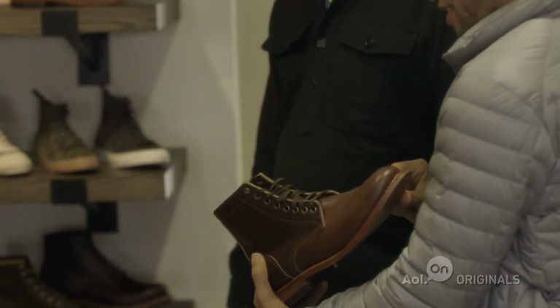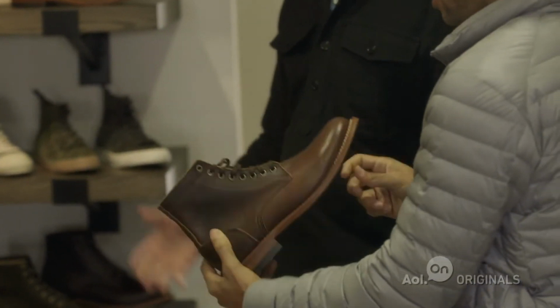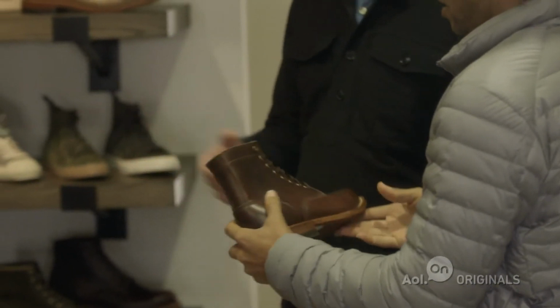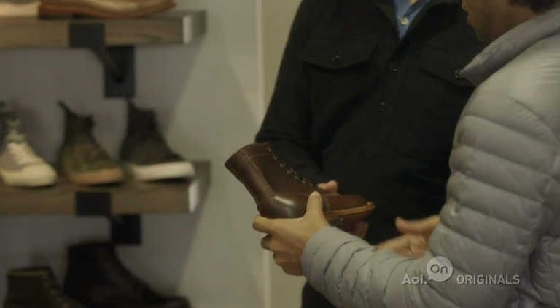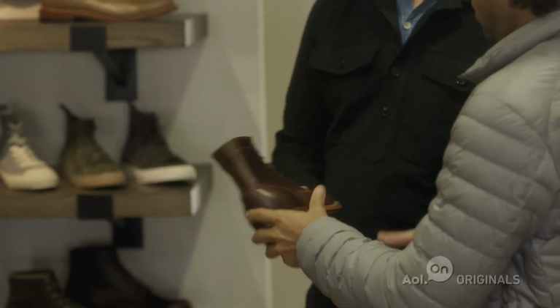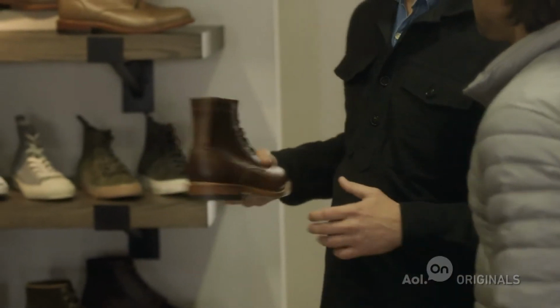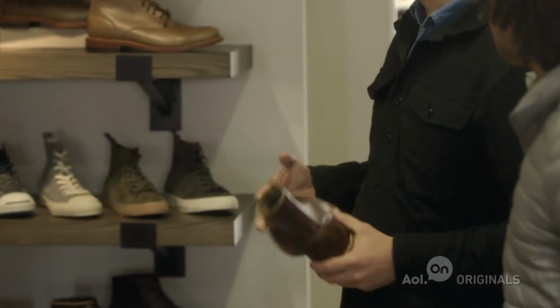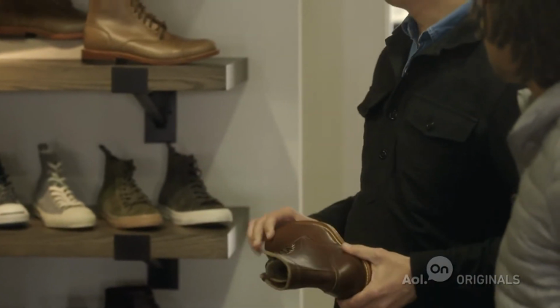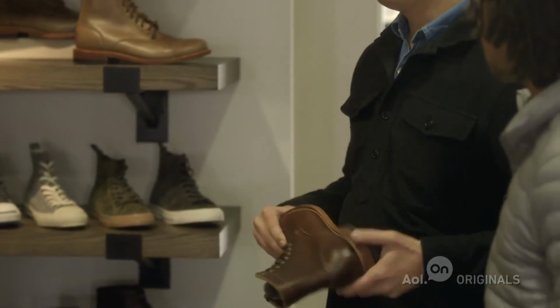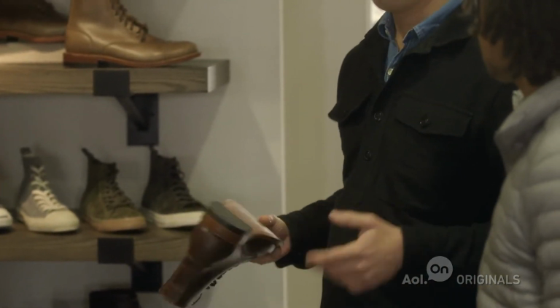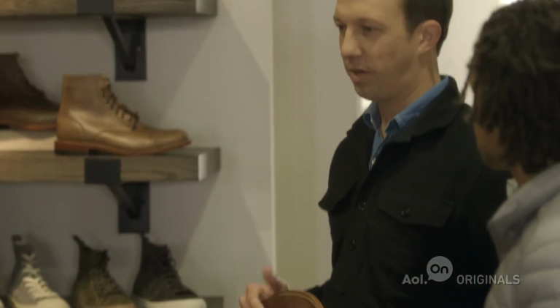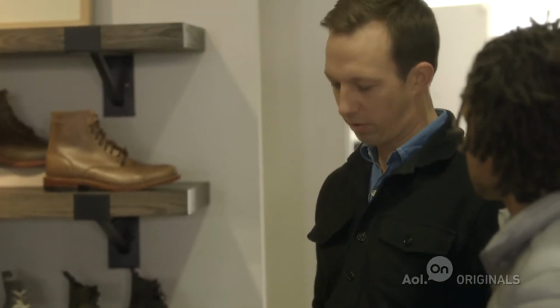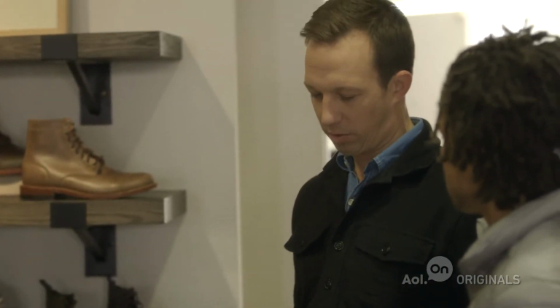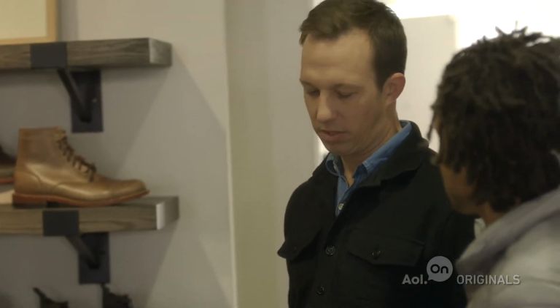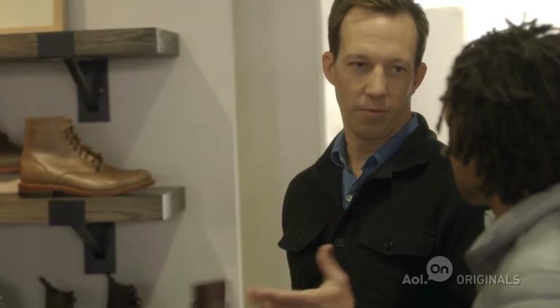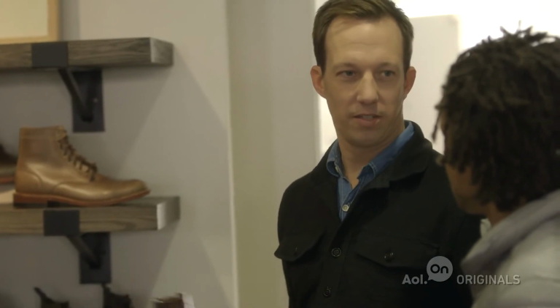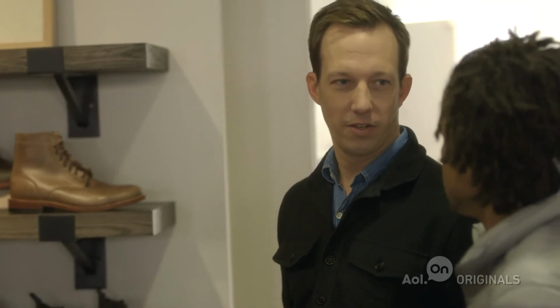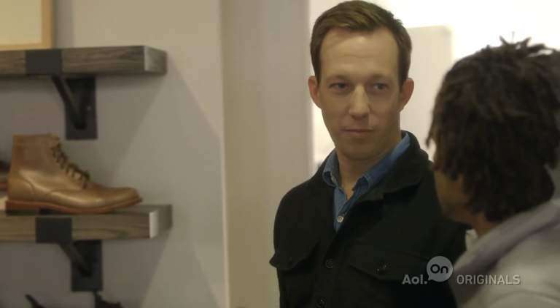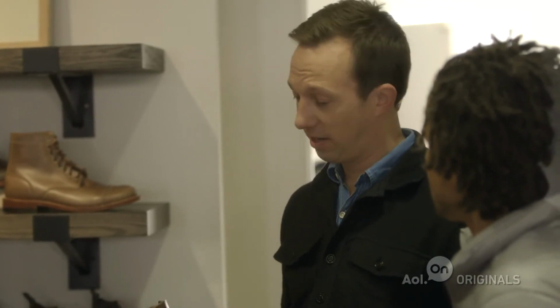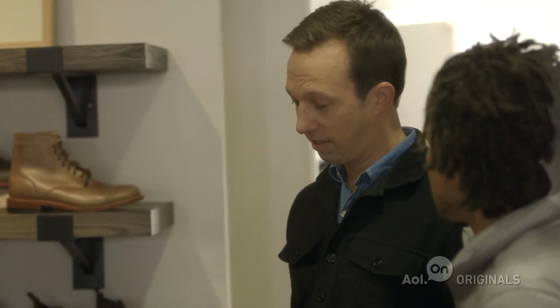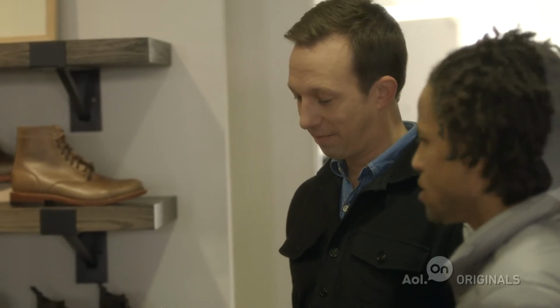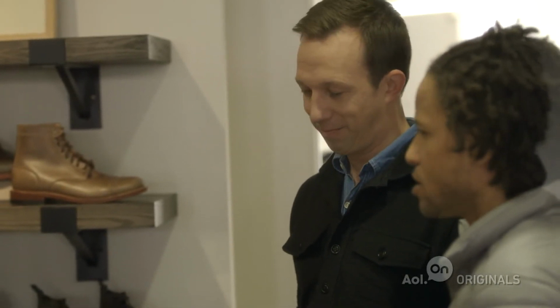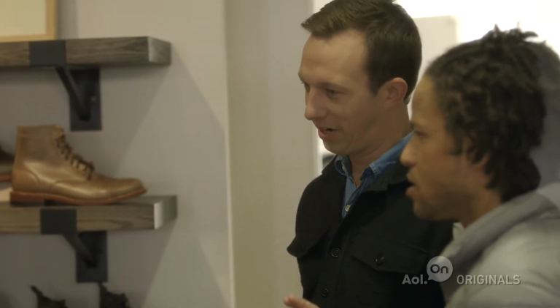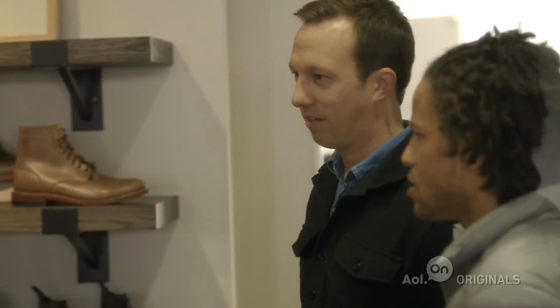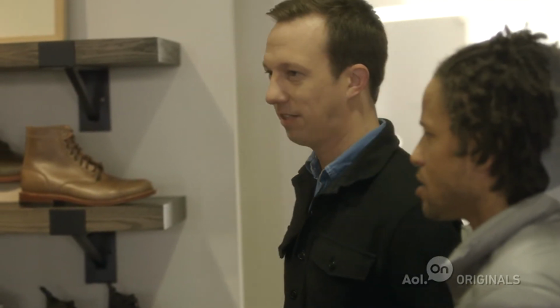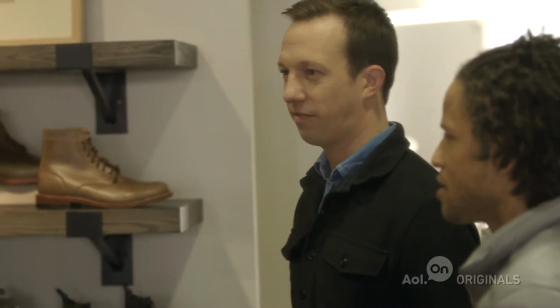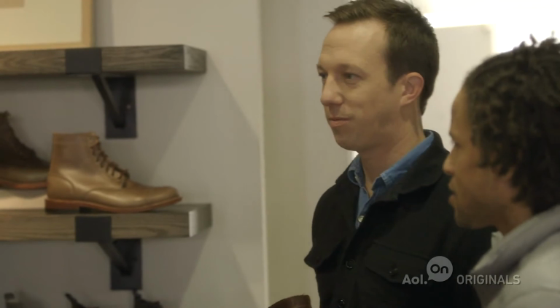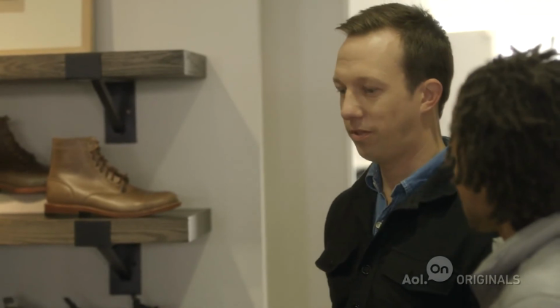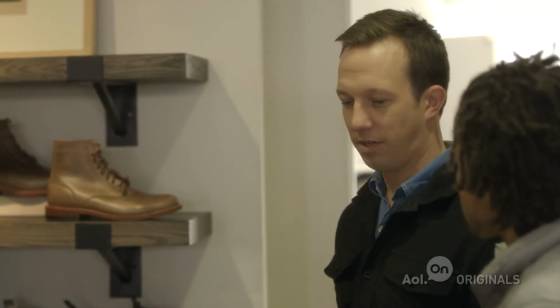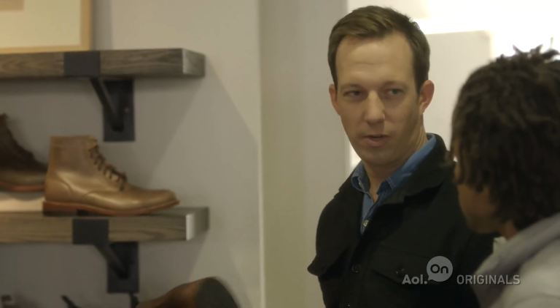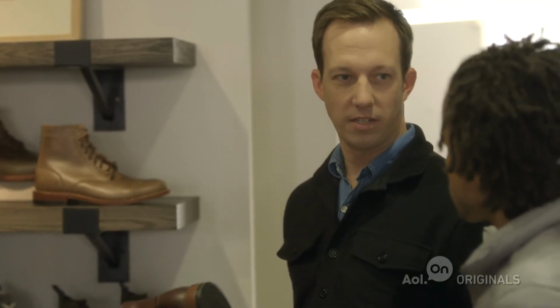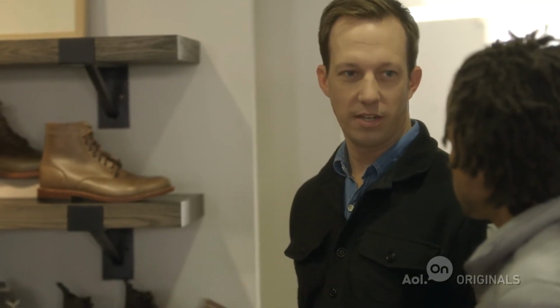A lot of these designers are really small companies who are using traditional methods to make these goods. Very little of this stuff is mass-produced, so there's a real attention to detail.